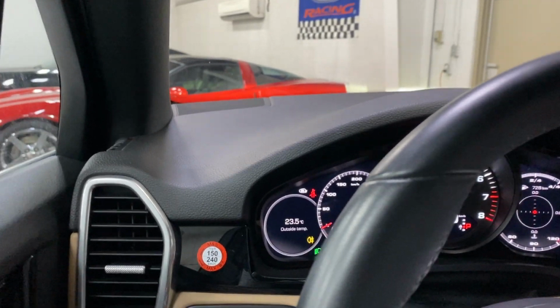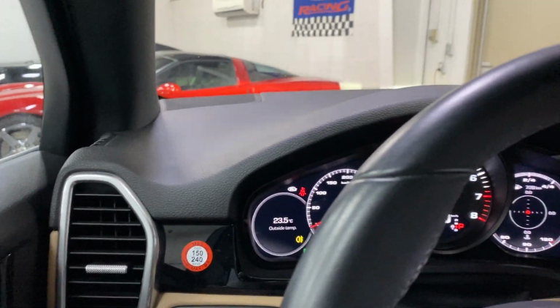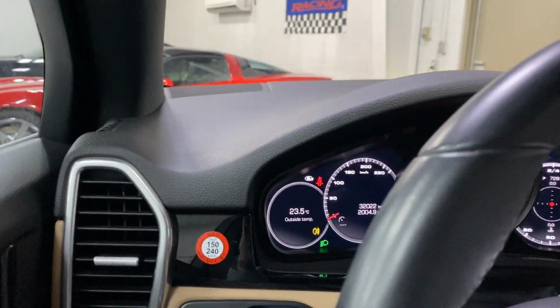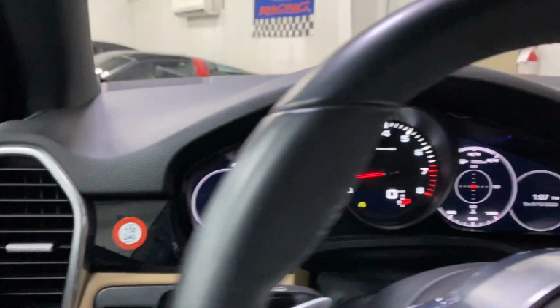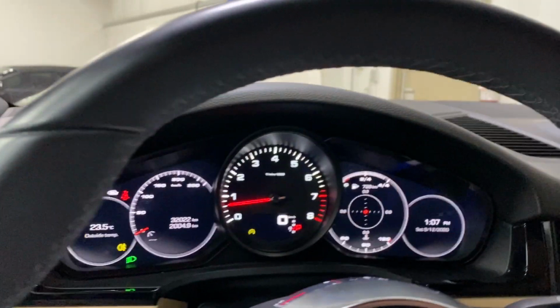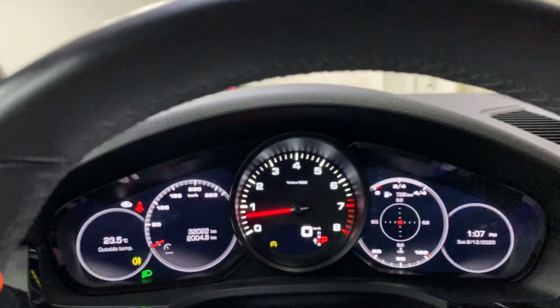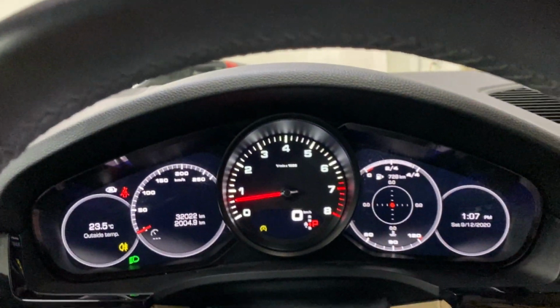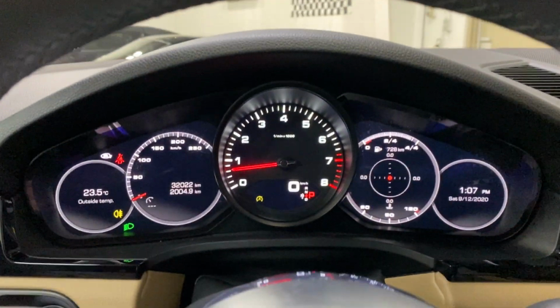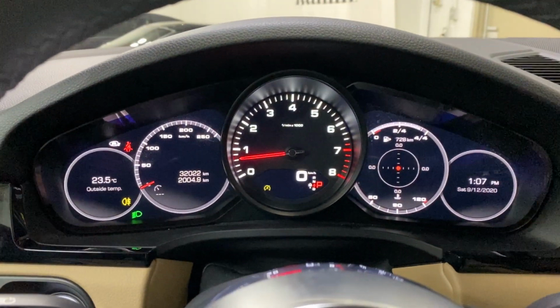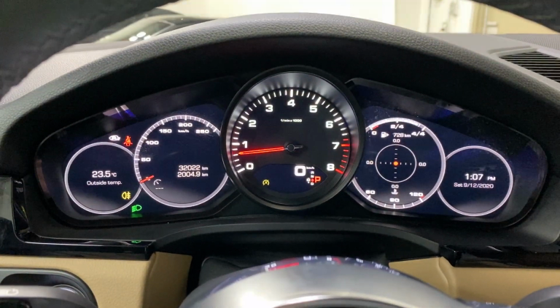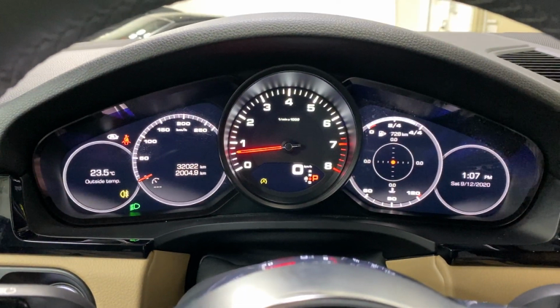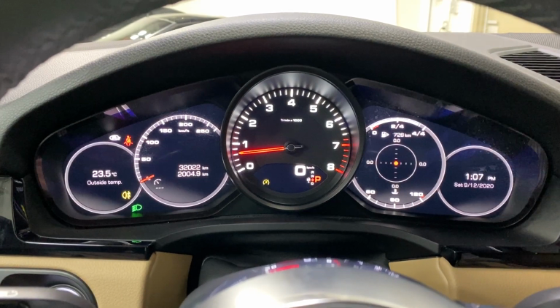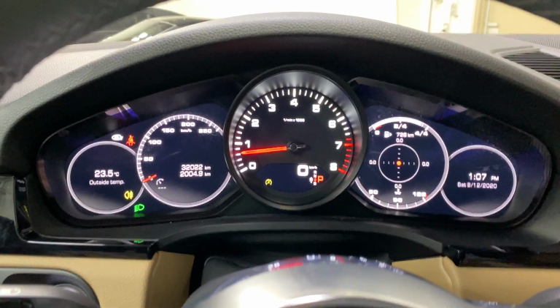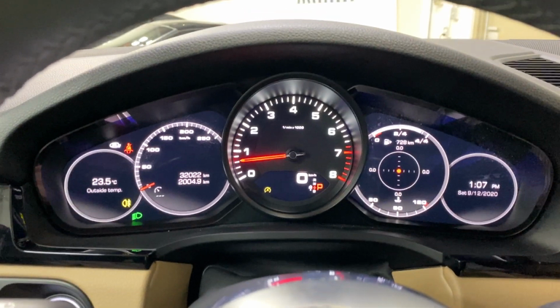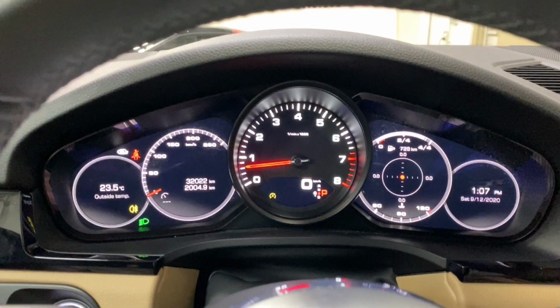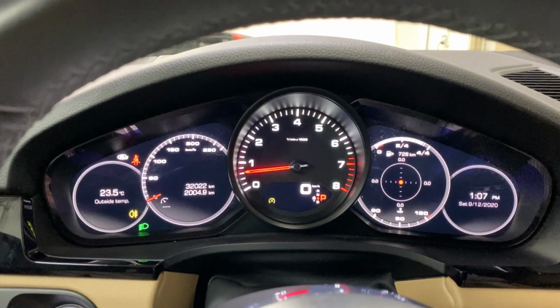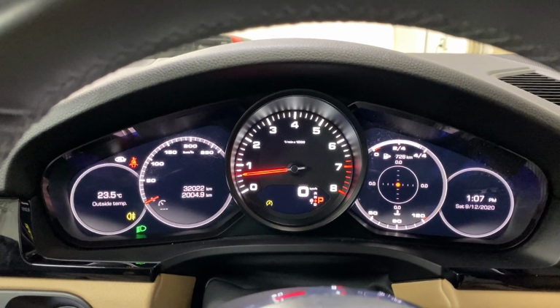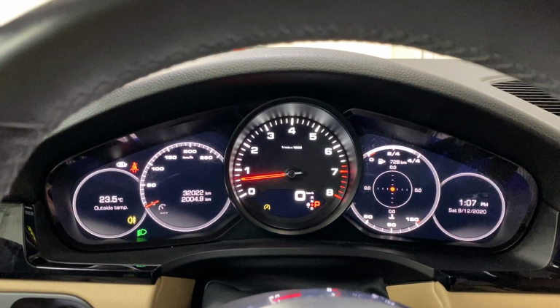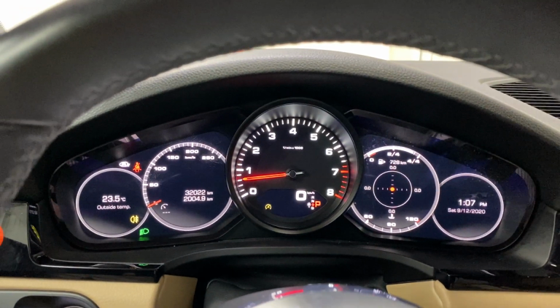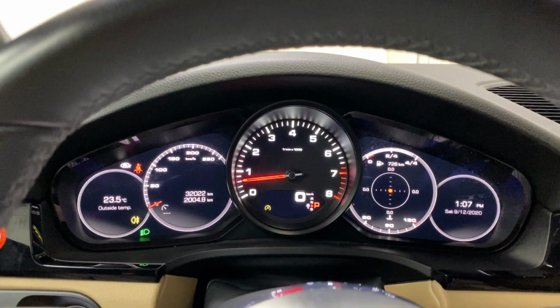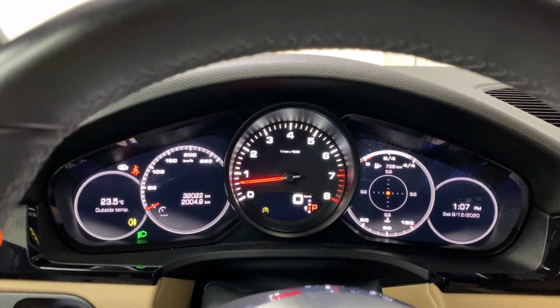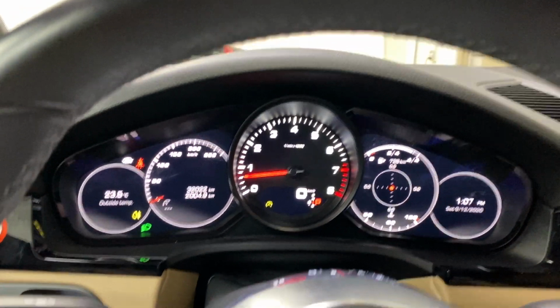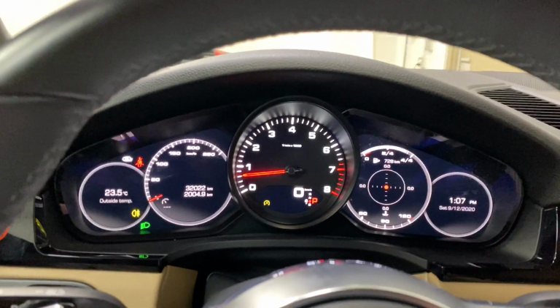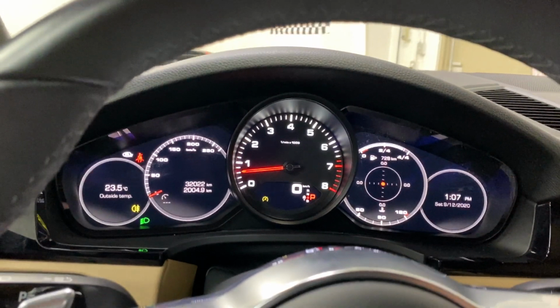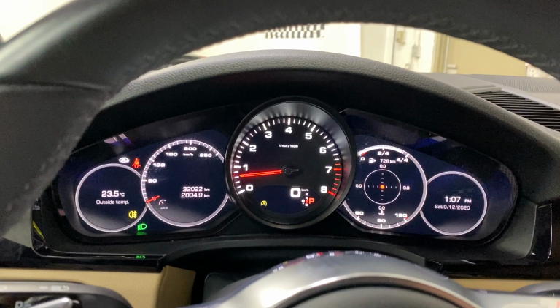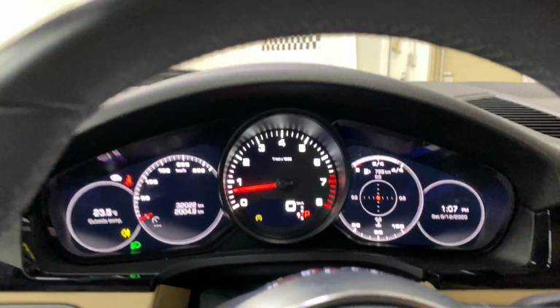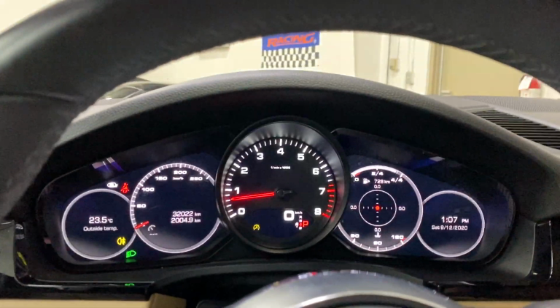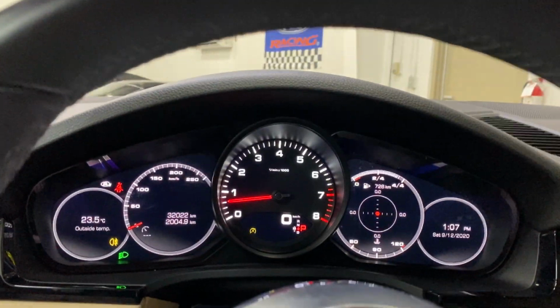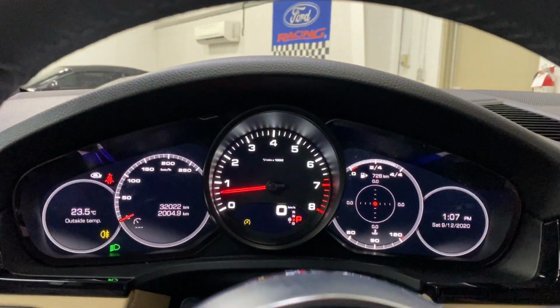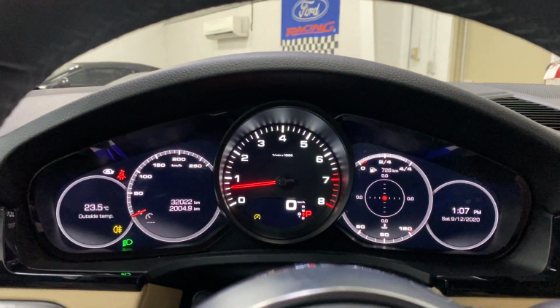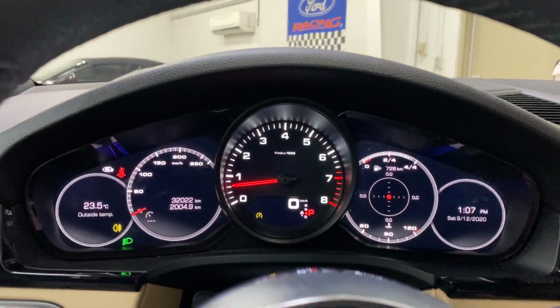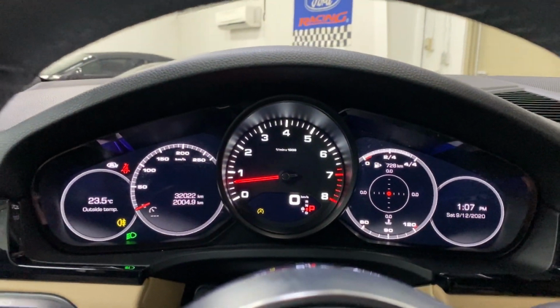No warning lights, no issues on the dash. In terms of kilometers, we have 32,022 — very low. There are digital gauges on the left and right.